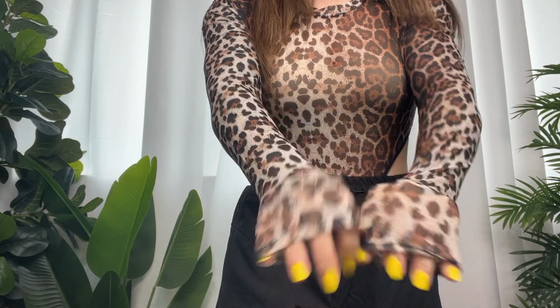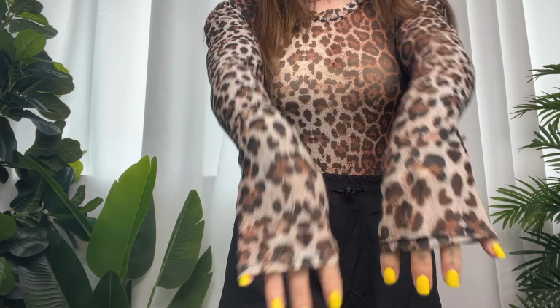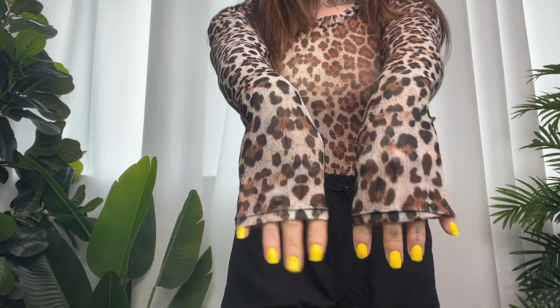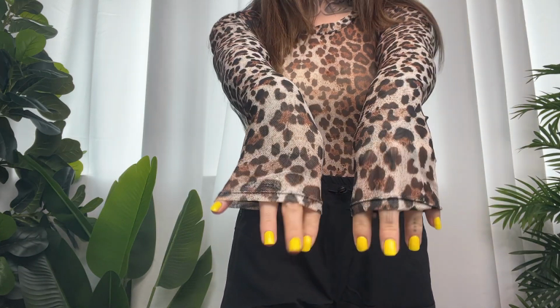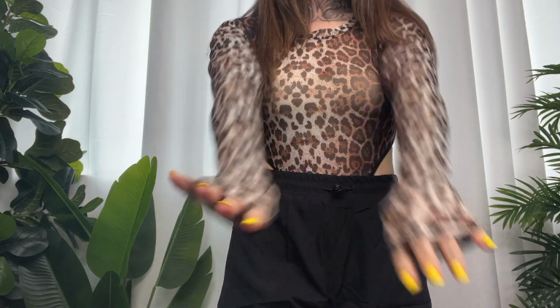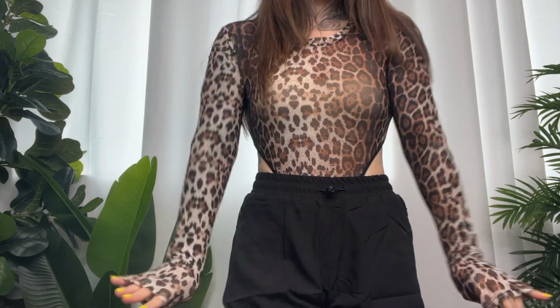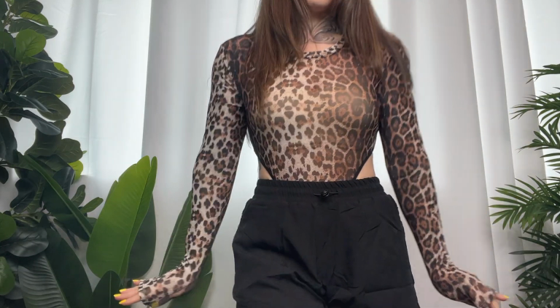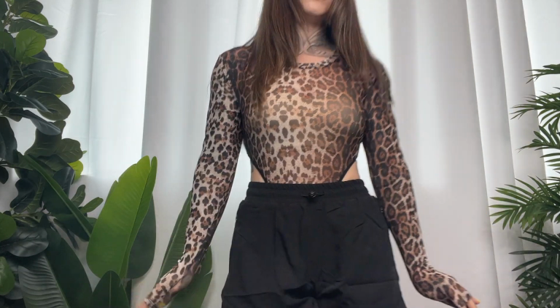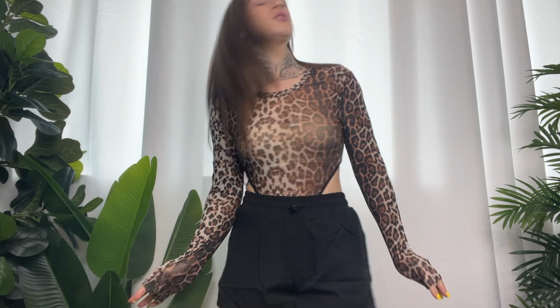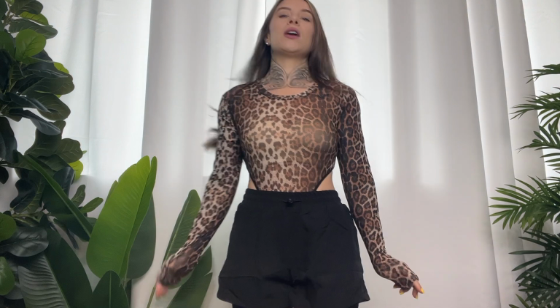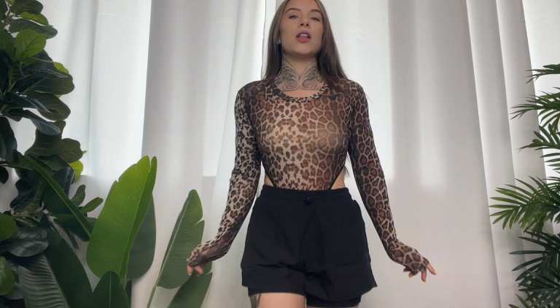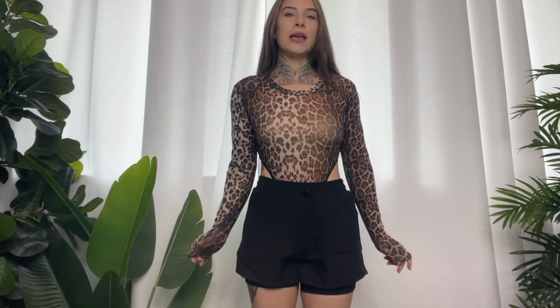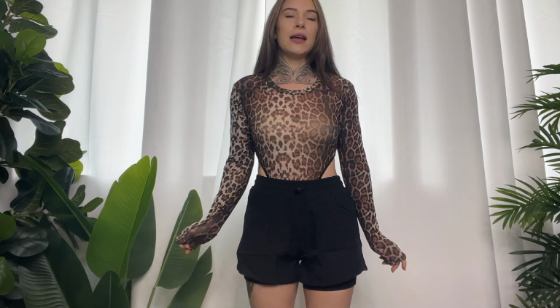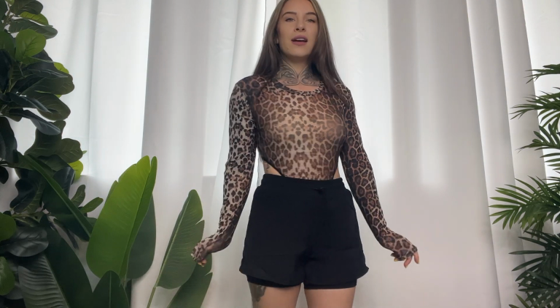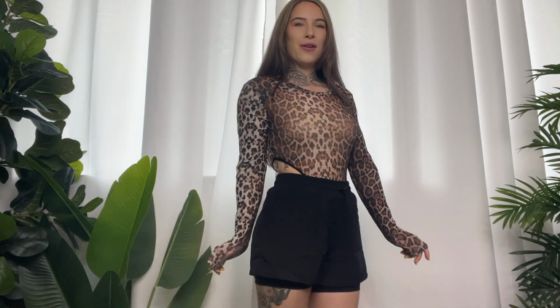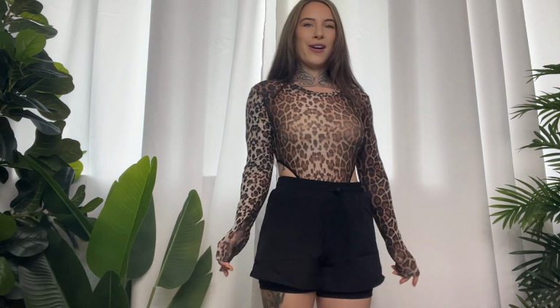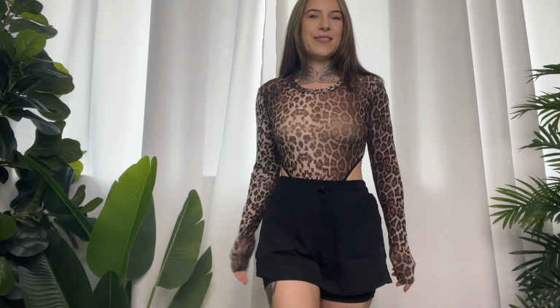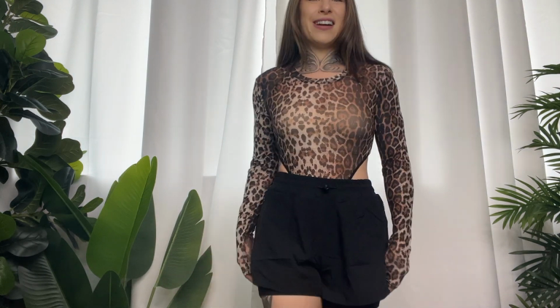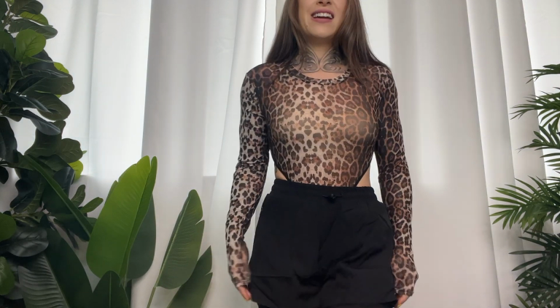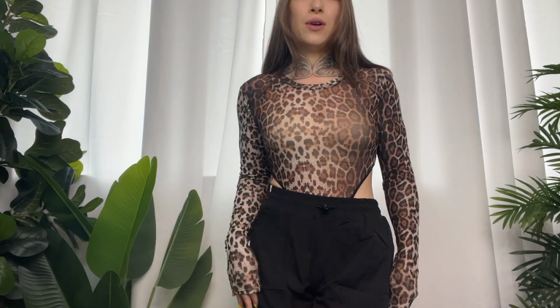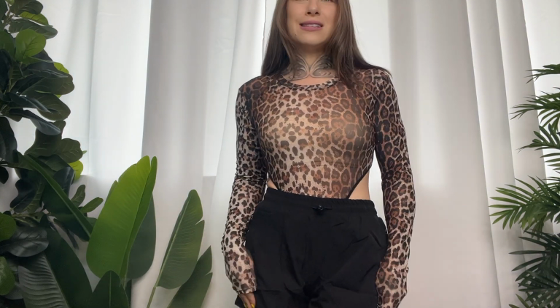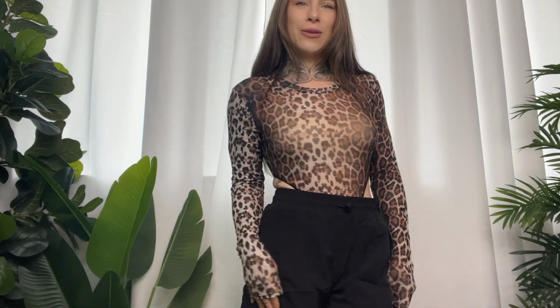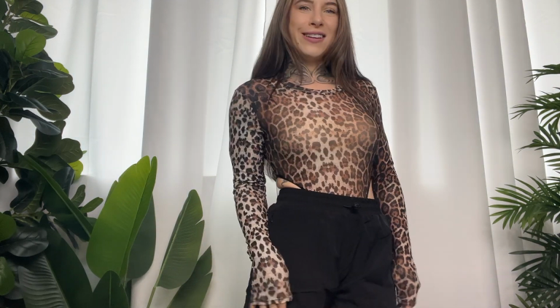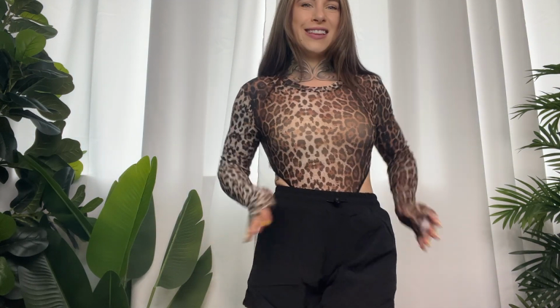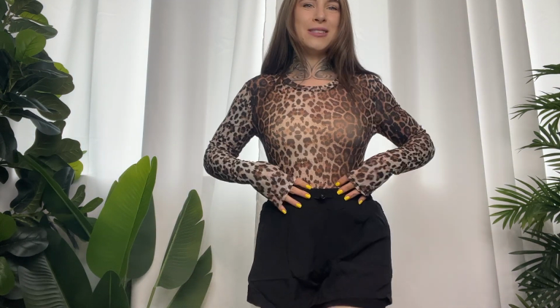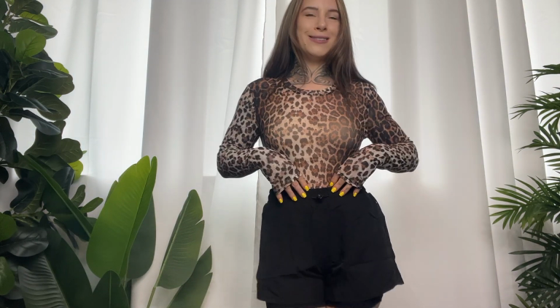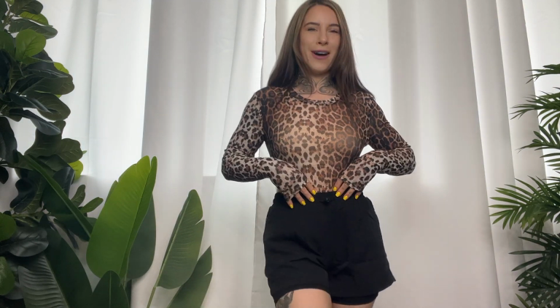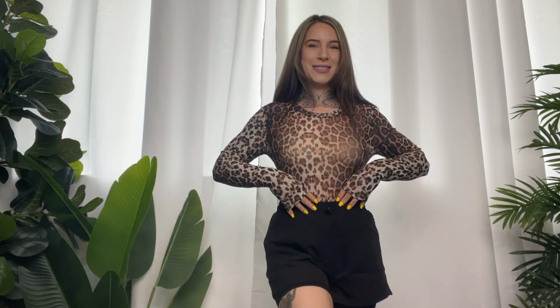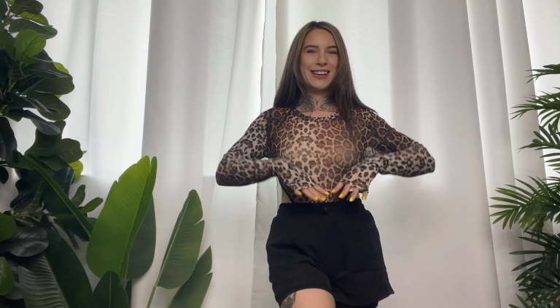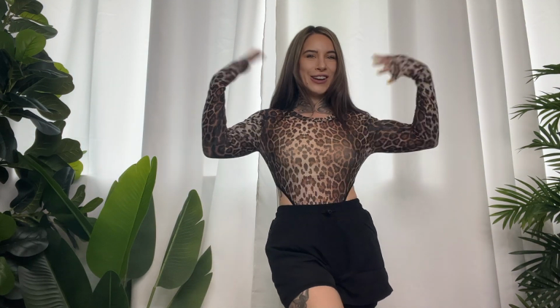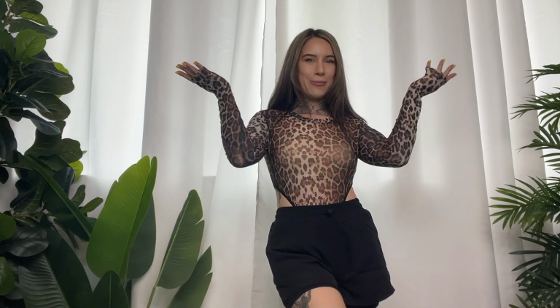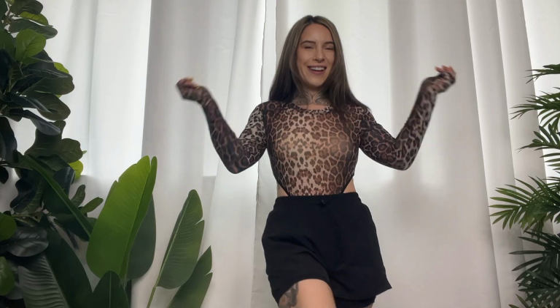I also really like how it covers the arms so much — it's very elongating. Overall I'm very impressed with the quality of this. I think once I put on some bottoms it really took it up a notch.